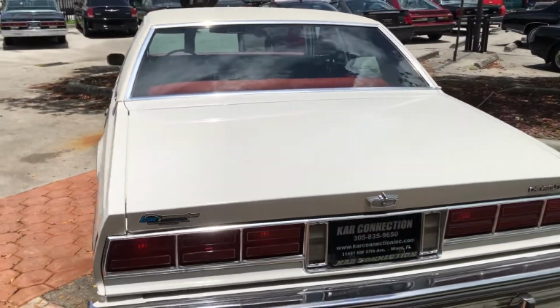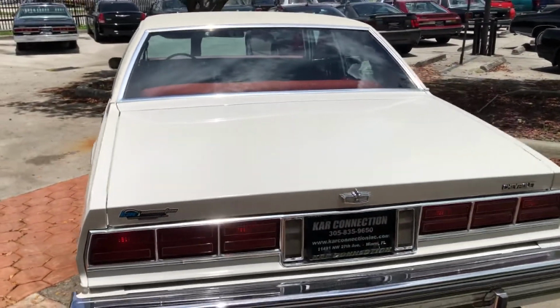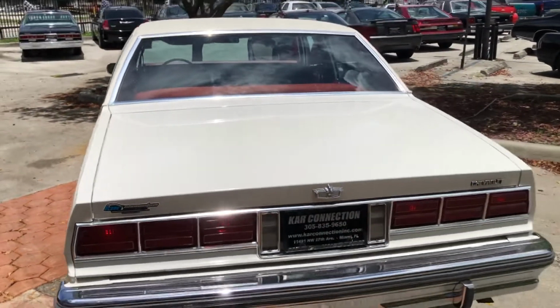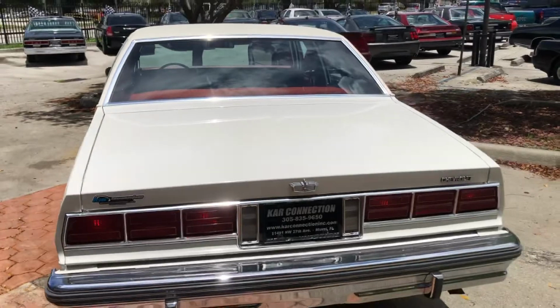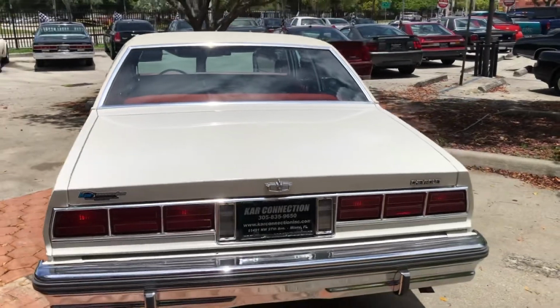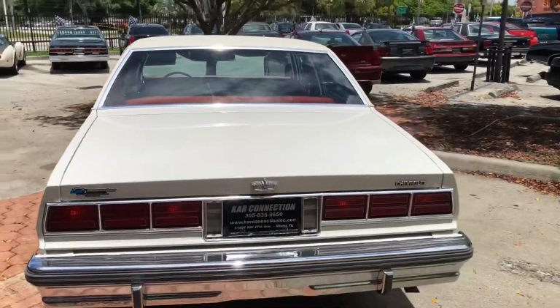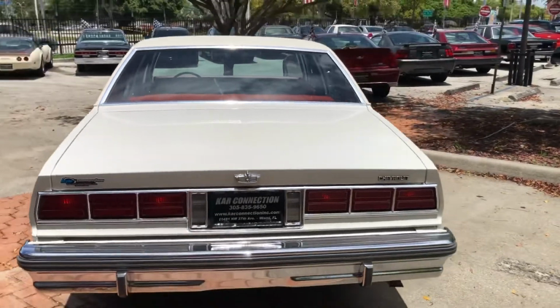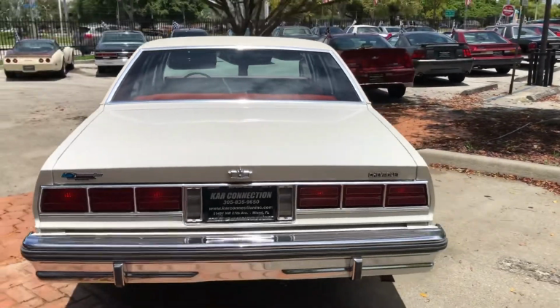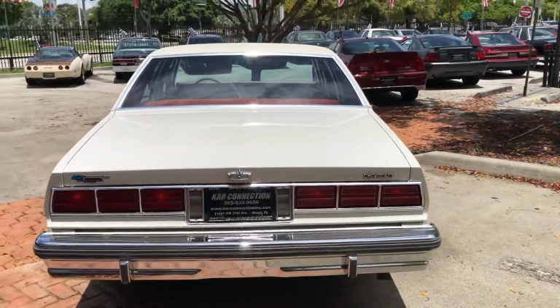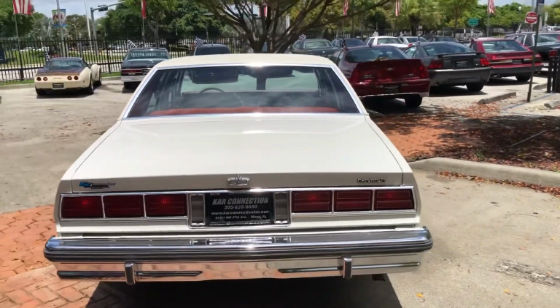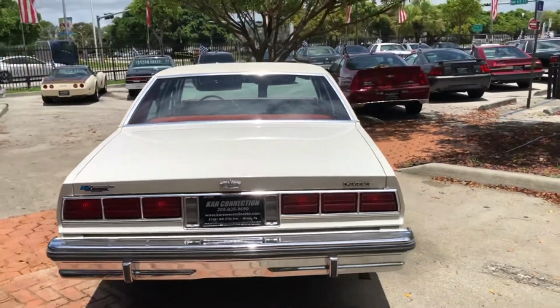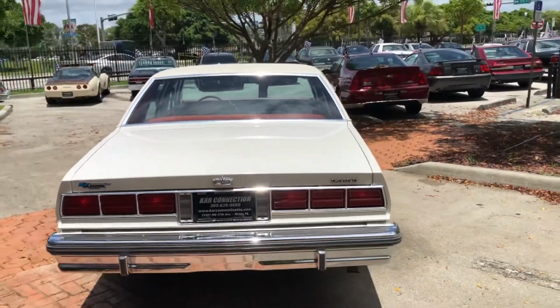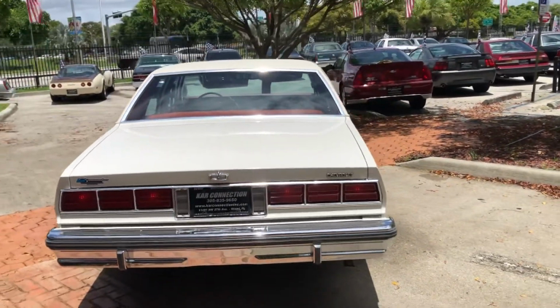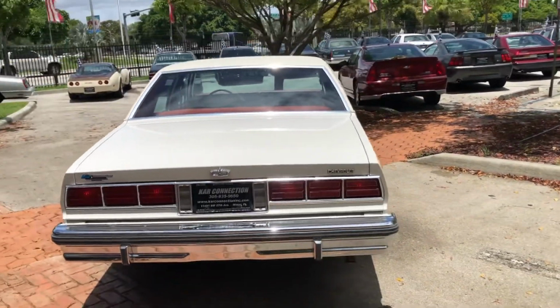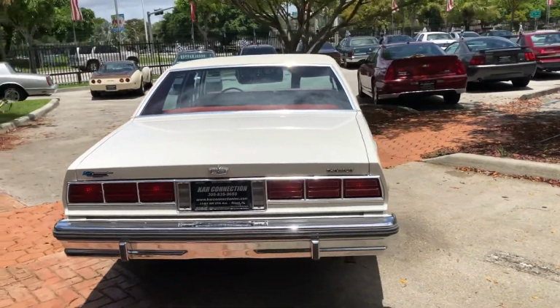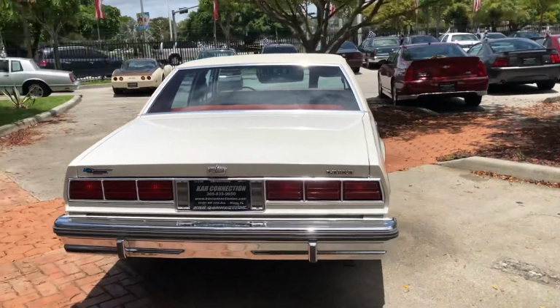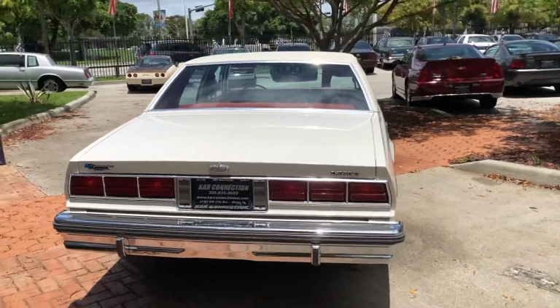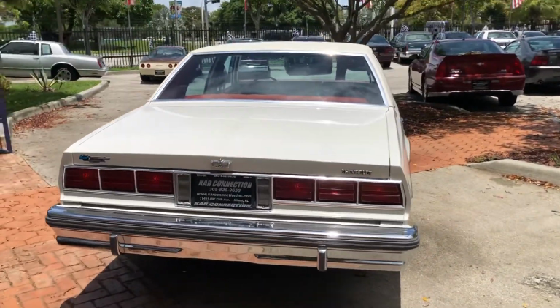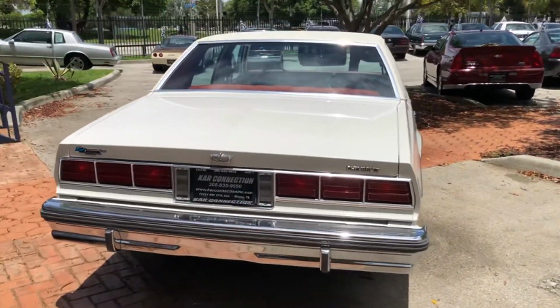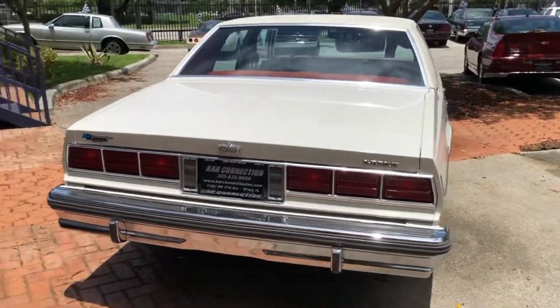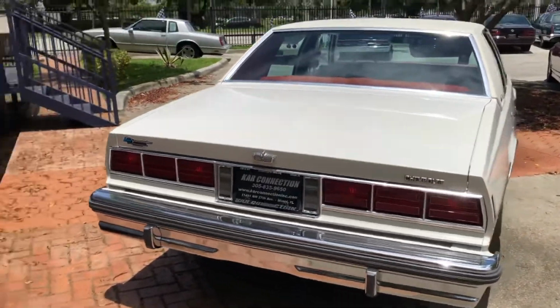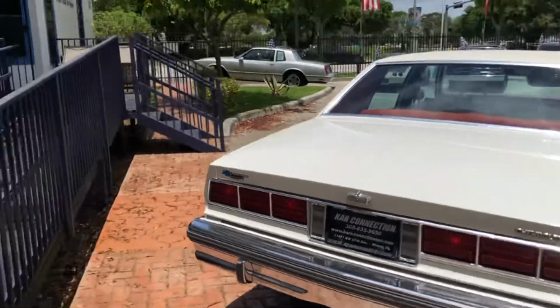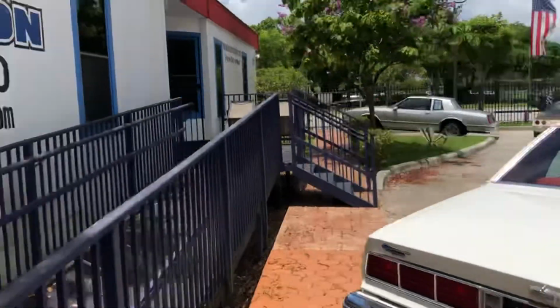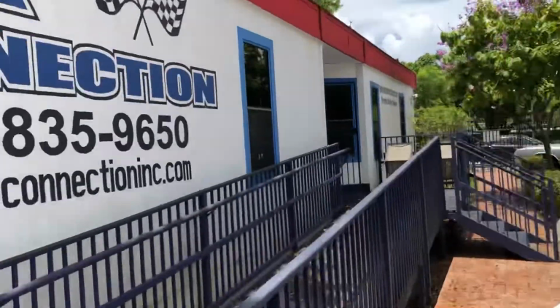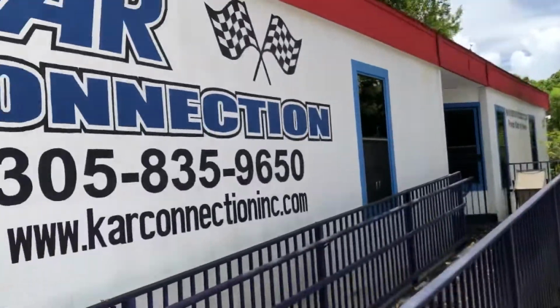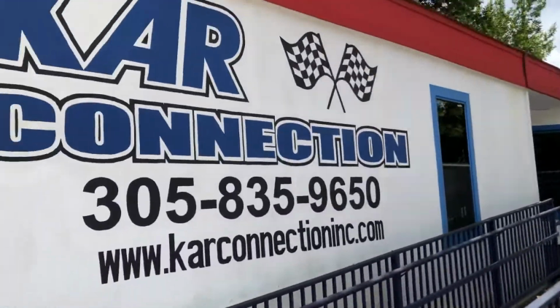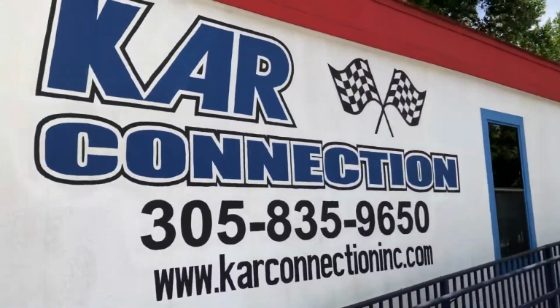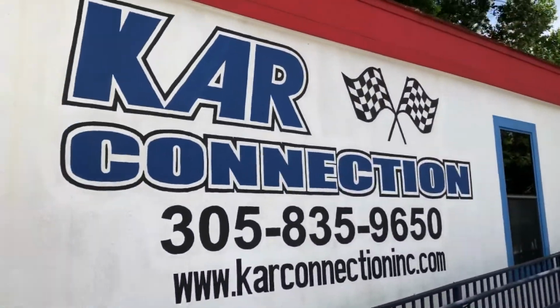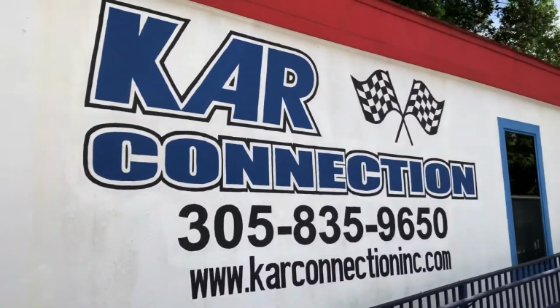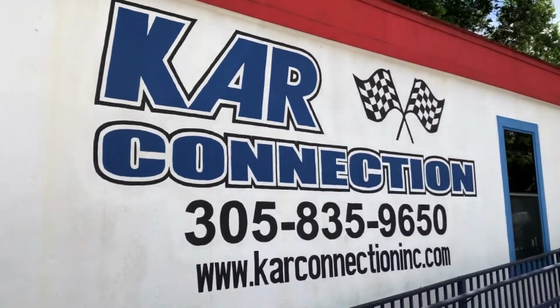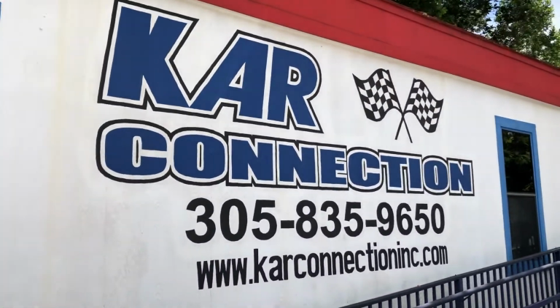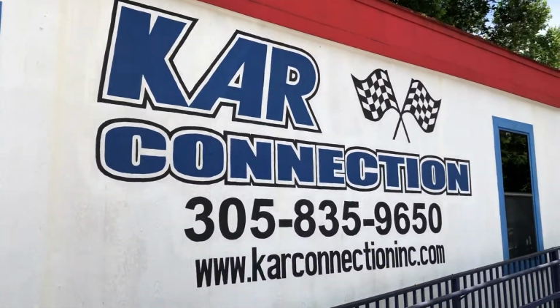Looks like original paint, definitely original vinyl top. Here's our information right there — name of the company, phone number, and website.